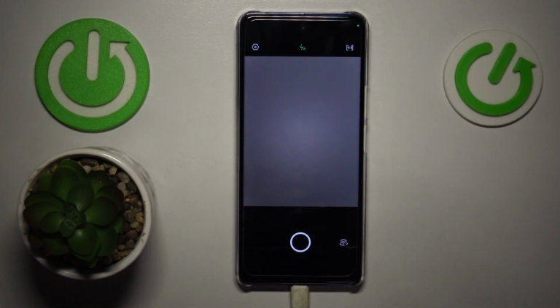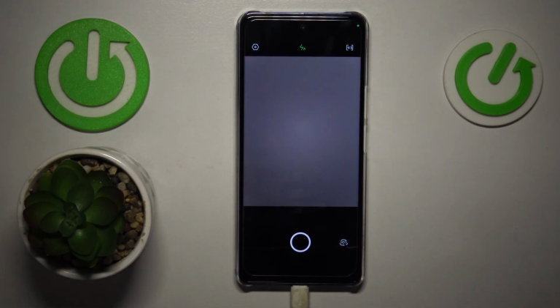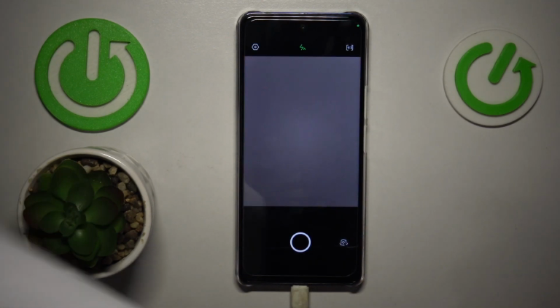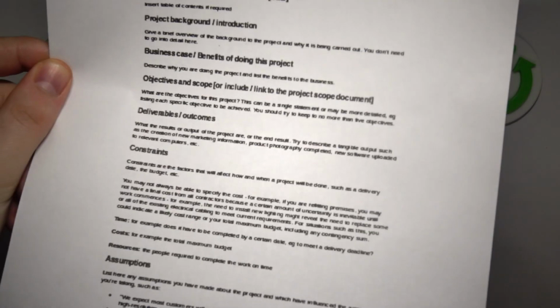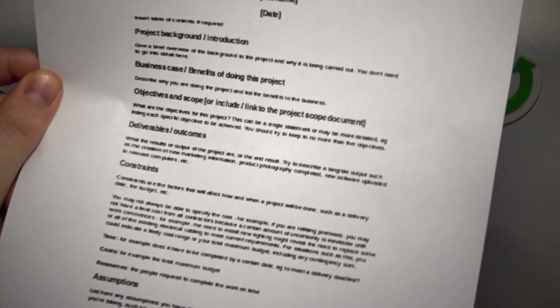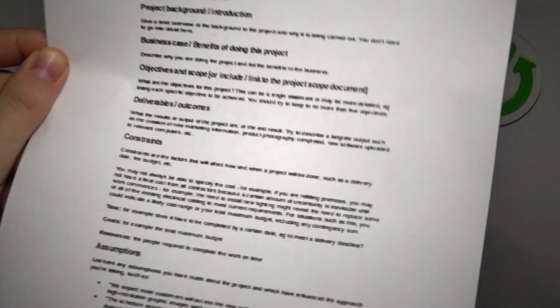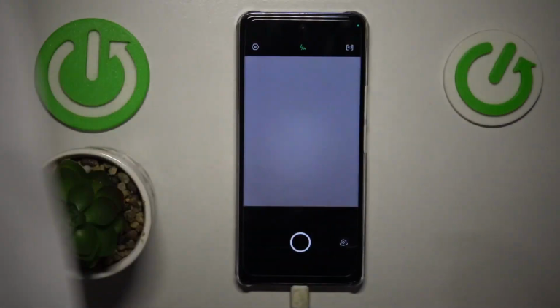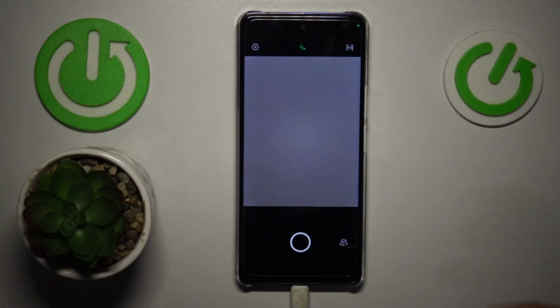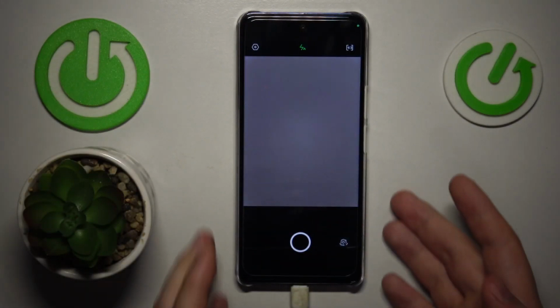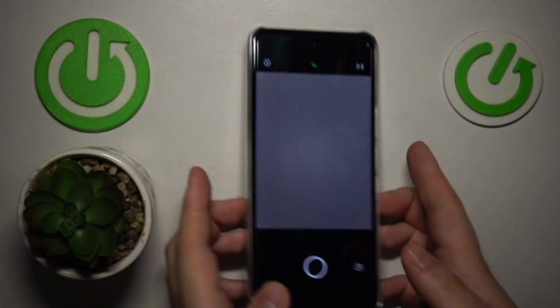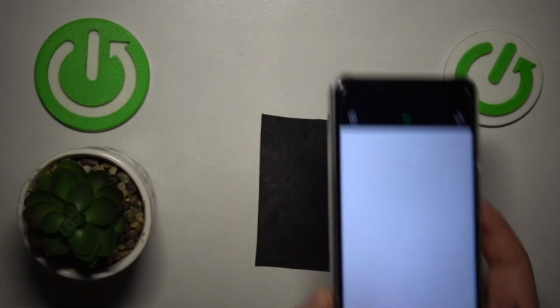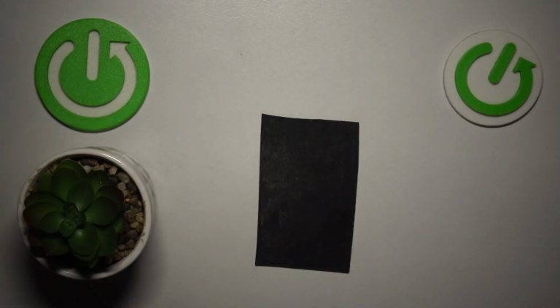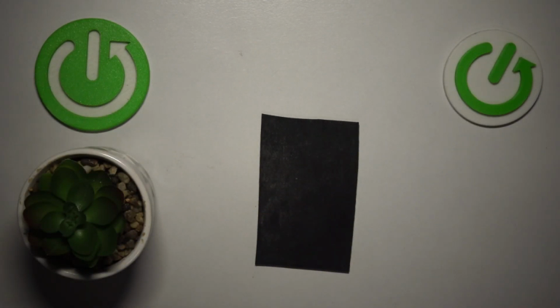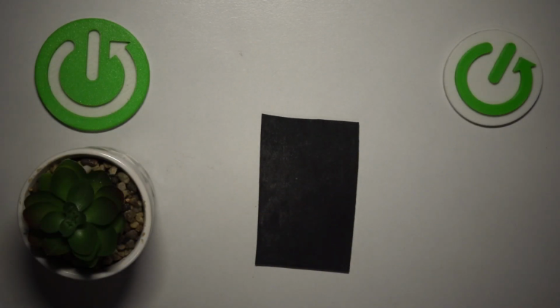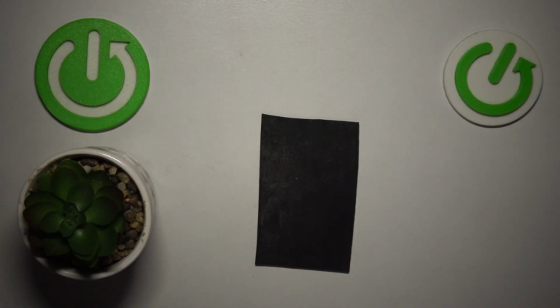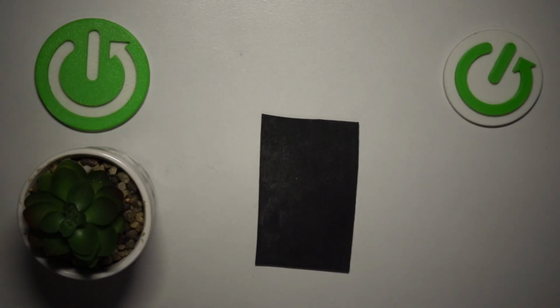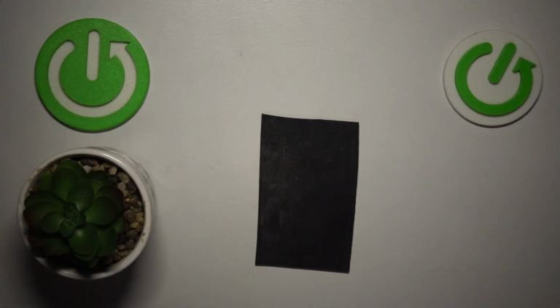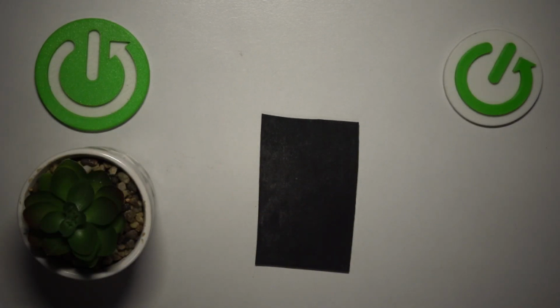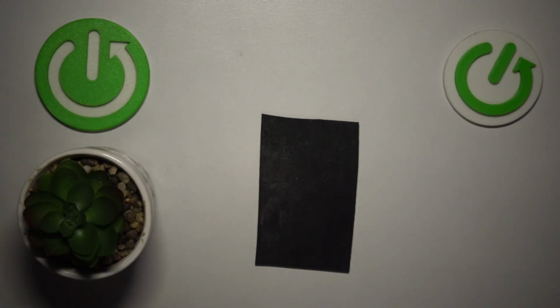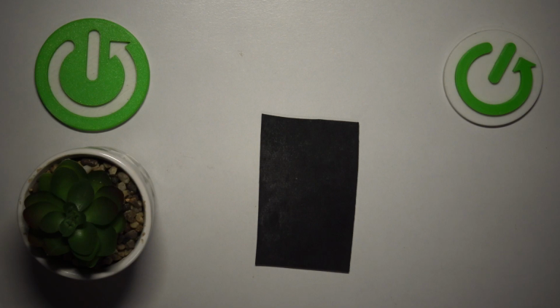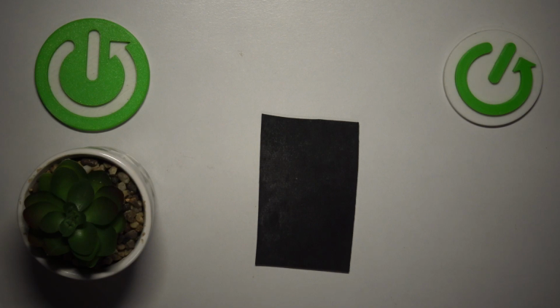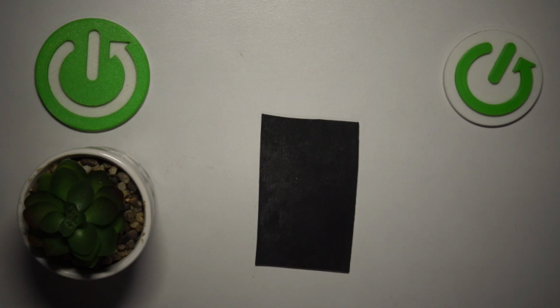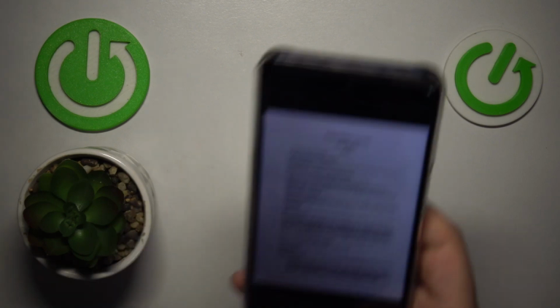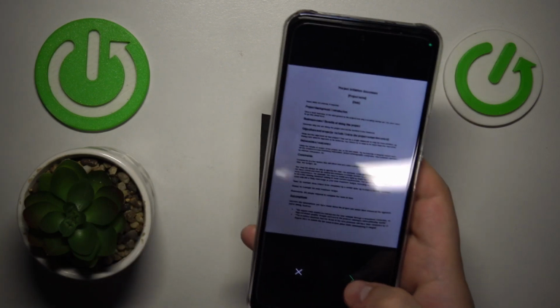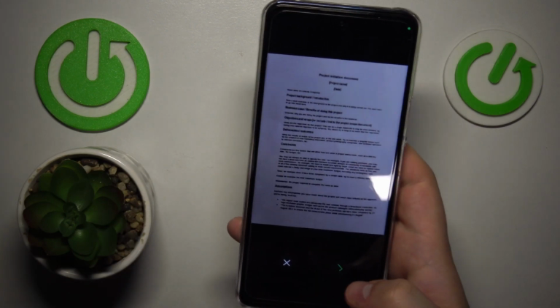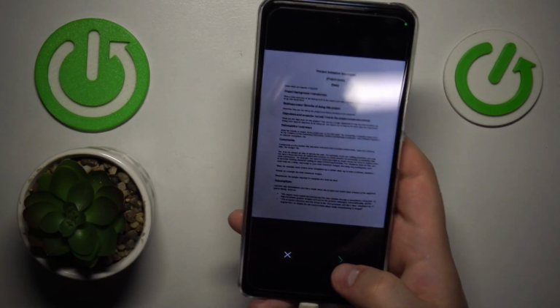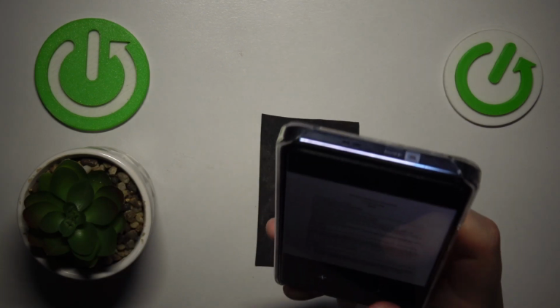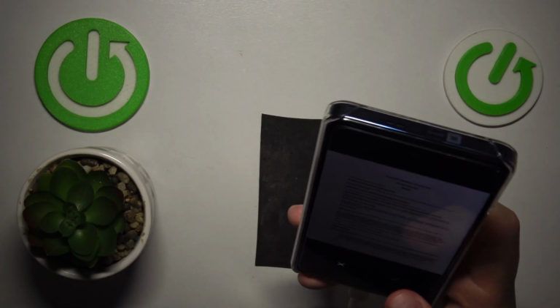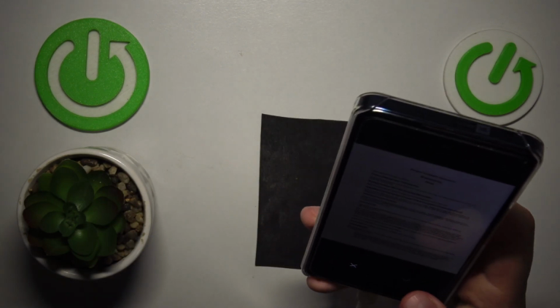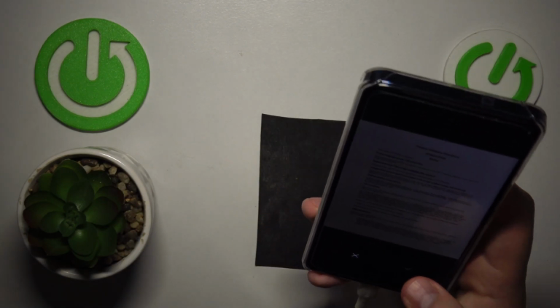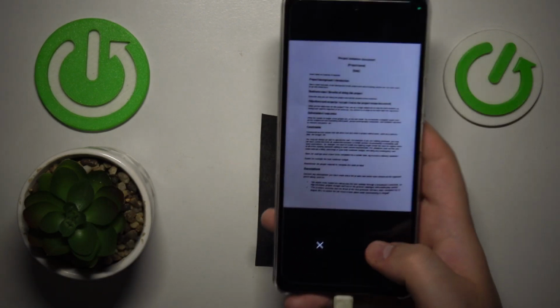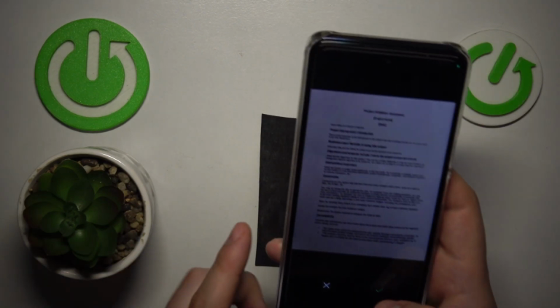Then take your document — here is mine — and take a photo of this document. Once you do that, we can continue and edit the scan.